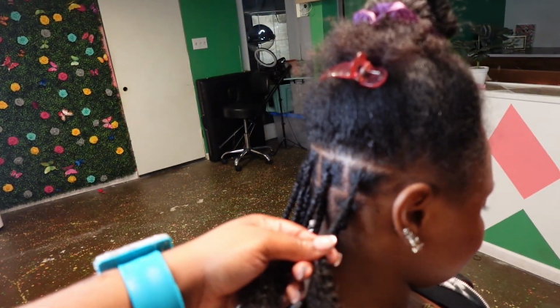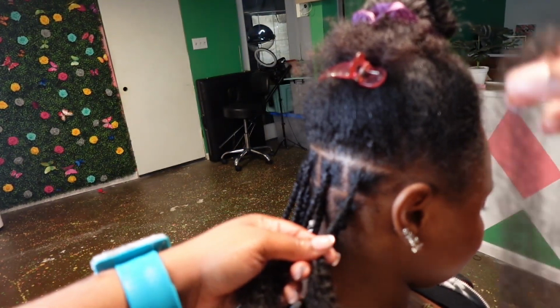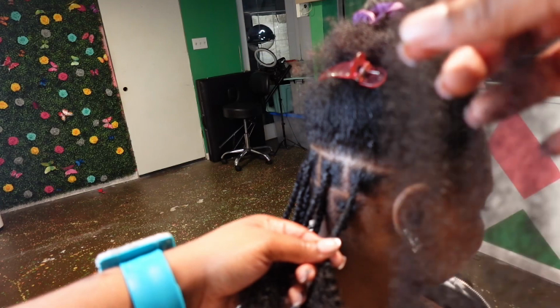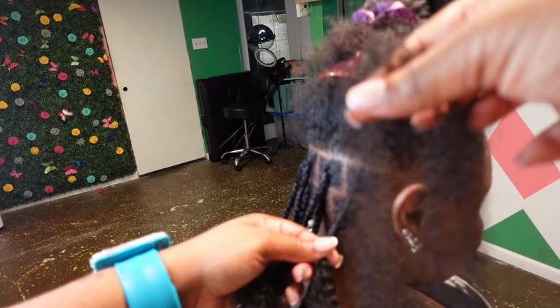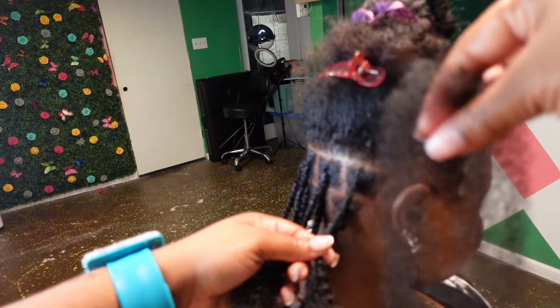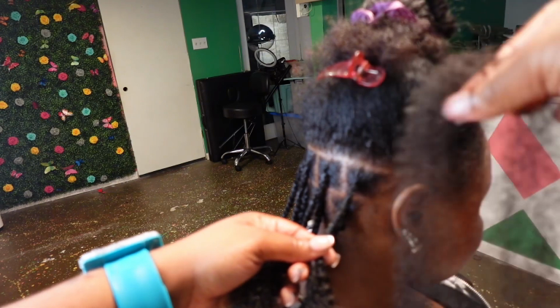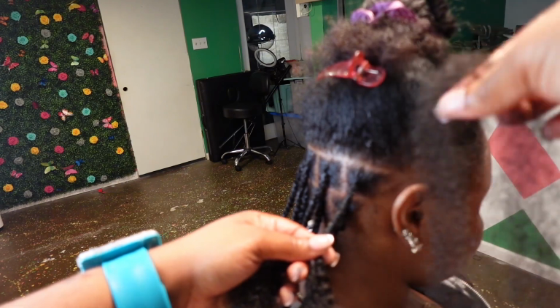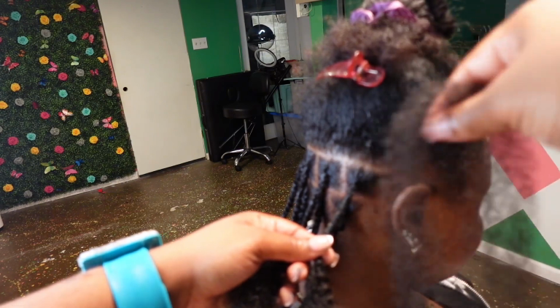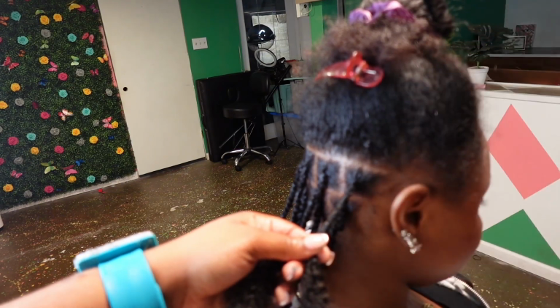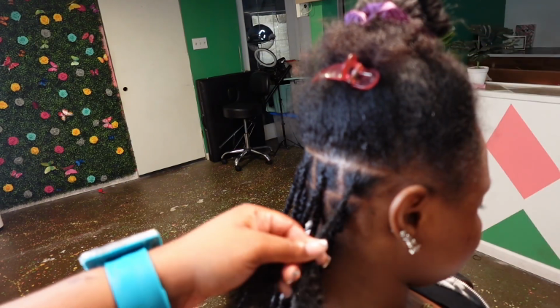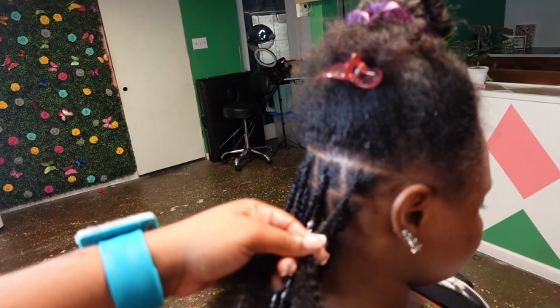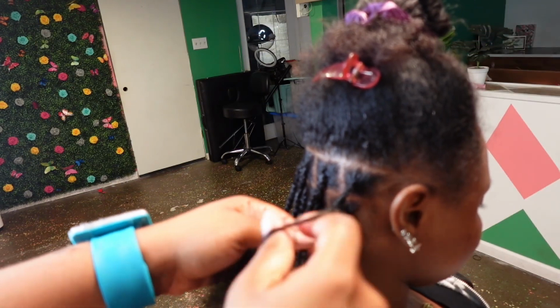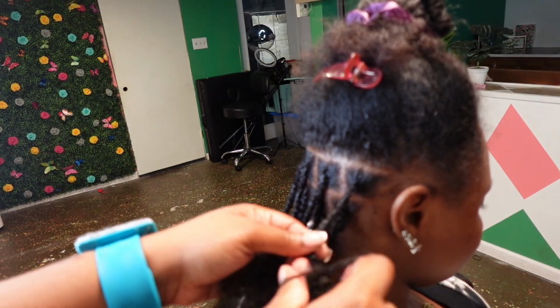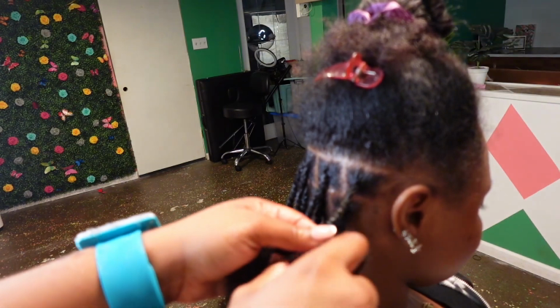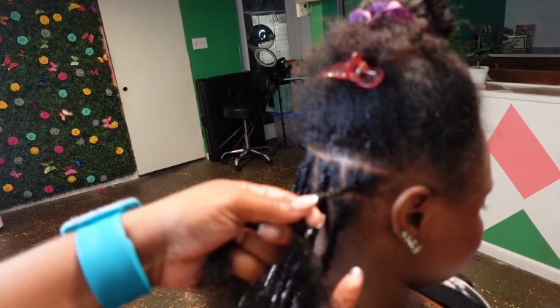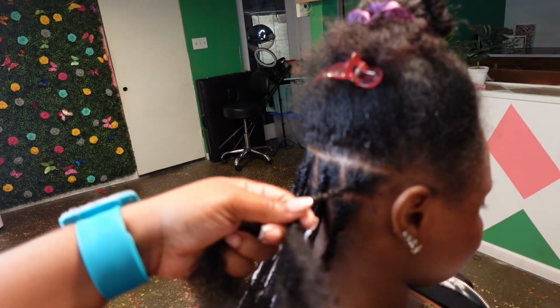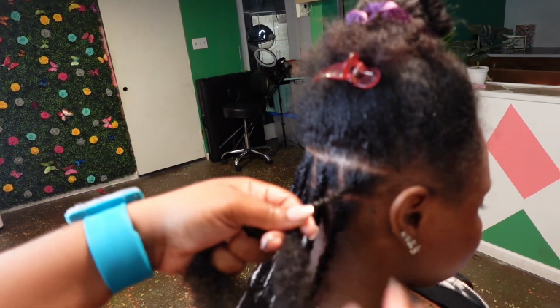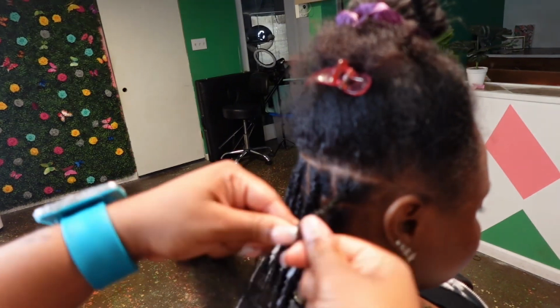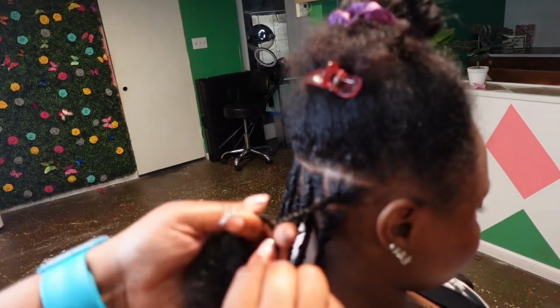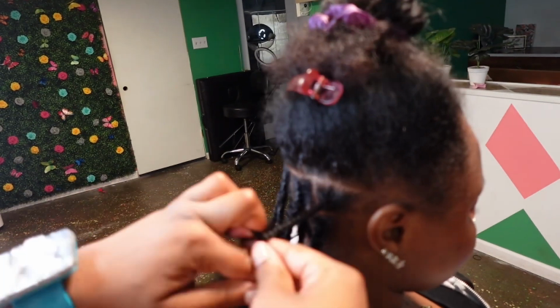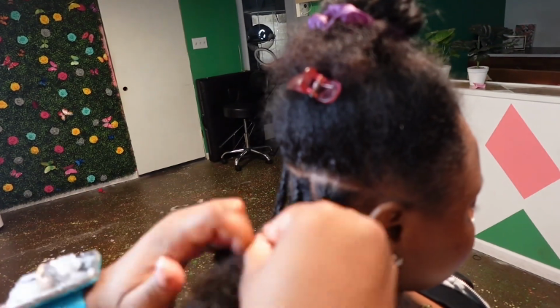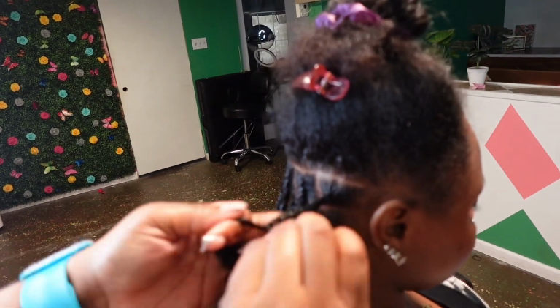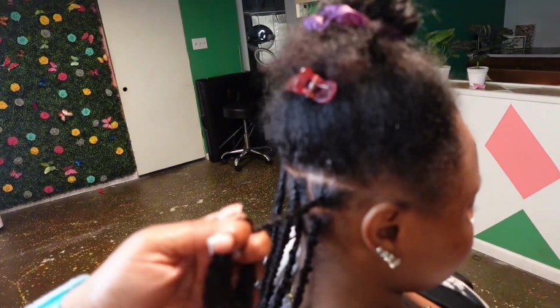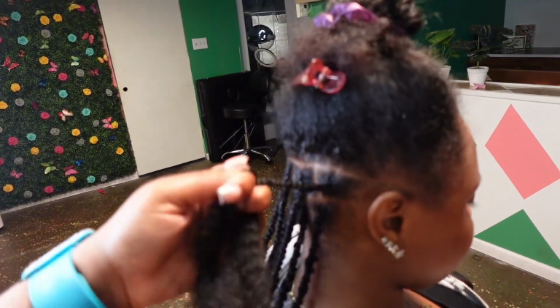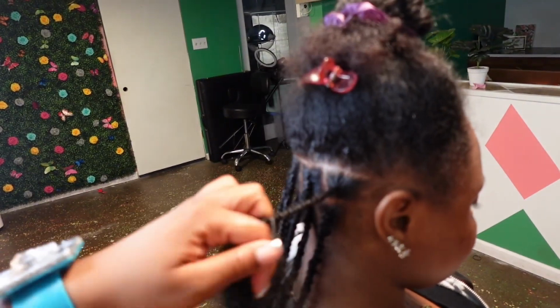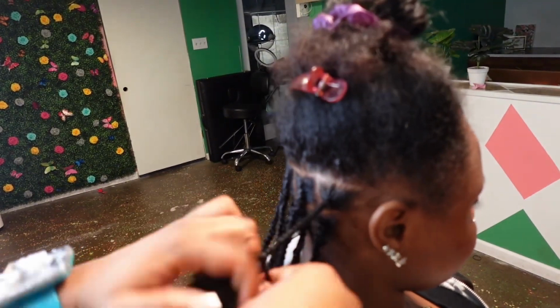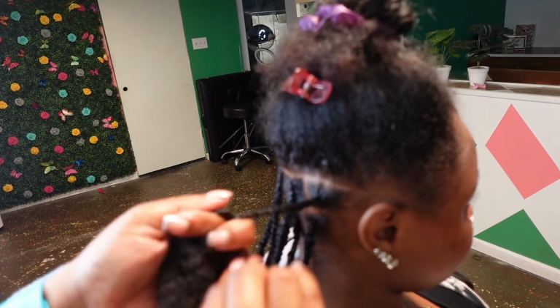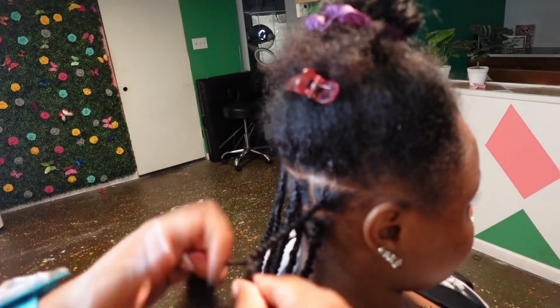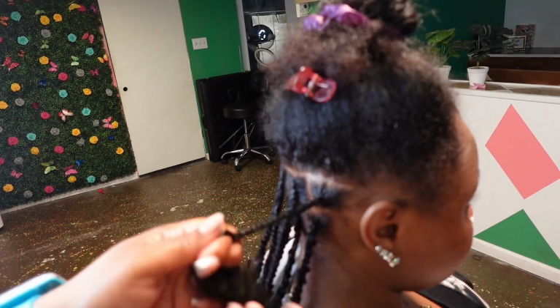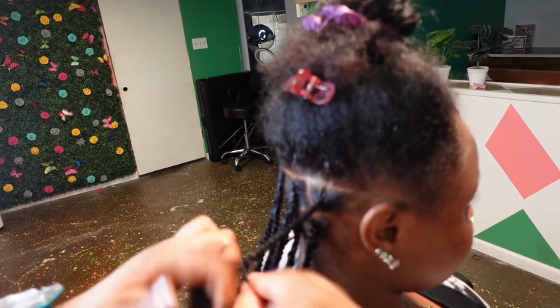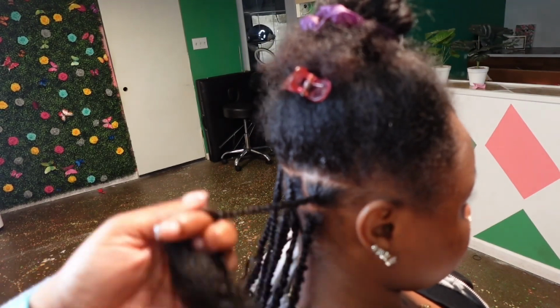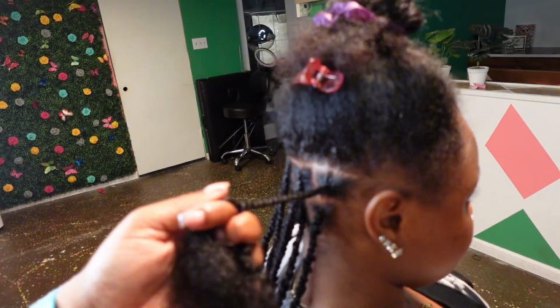We wanted her braids to be longer, so right here you're gonna see me adding in an additional piece of hair for length. I just put it in with the exact two pieces that I'm twisting and then continue twisting the exact same way down.